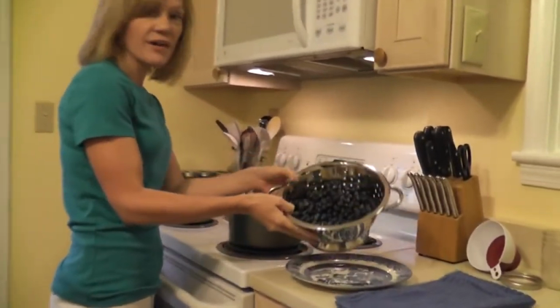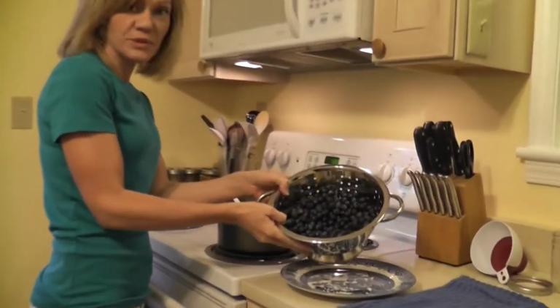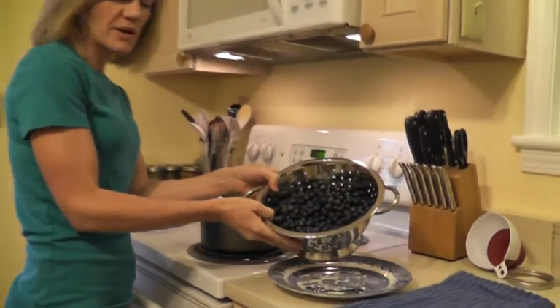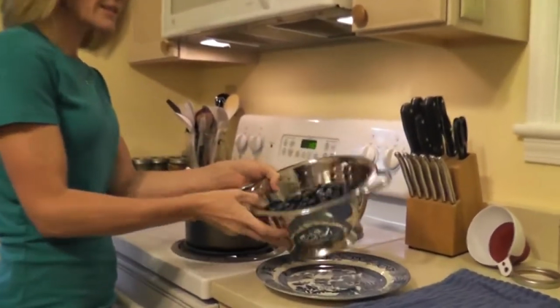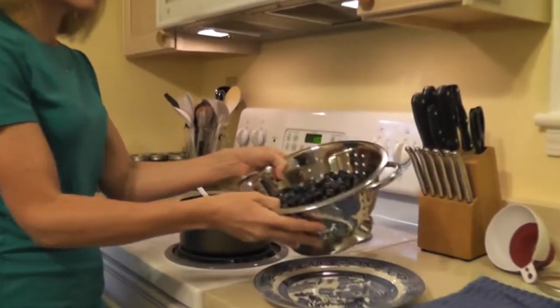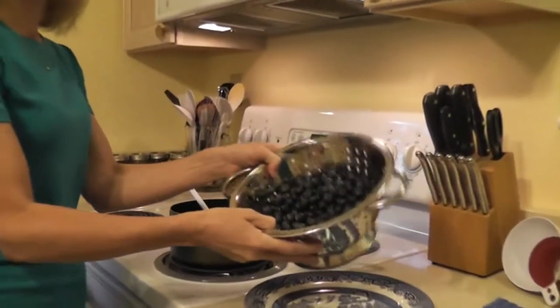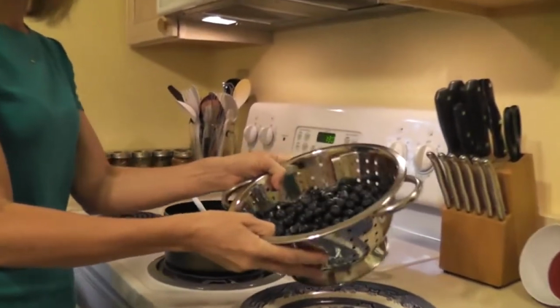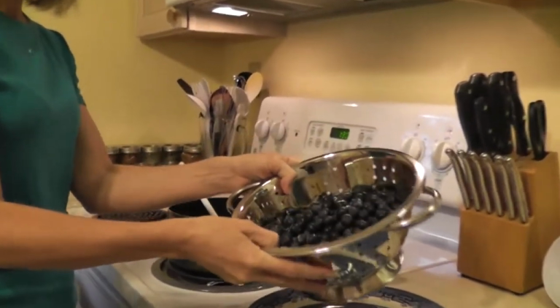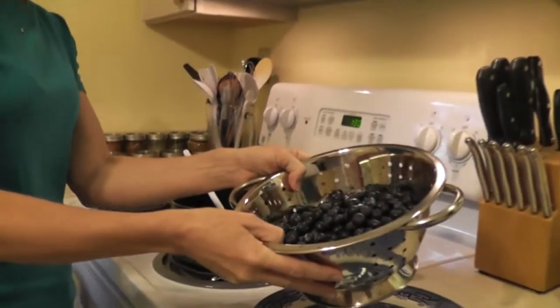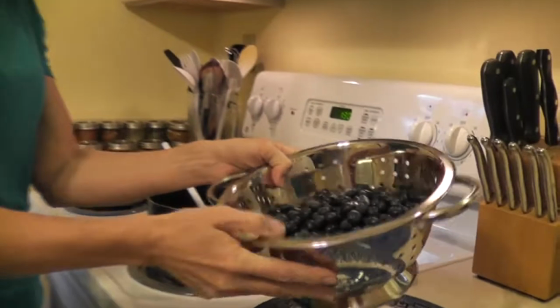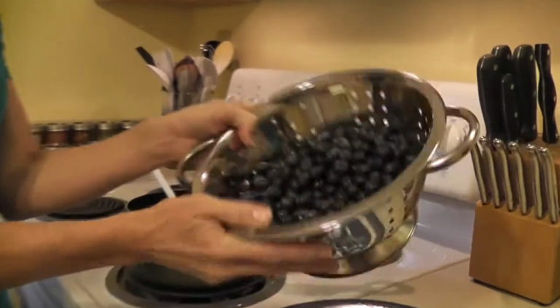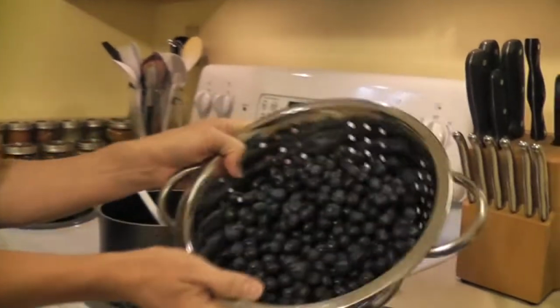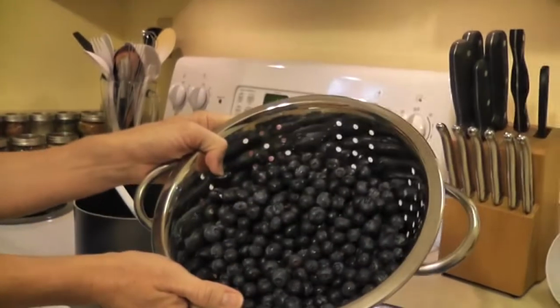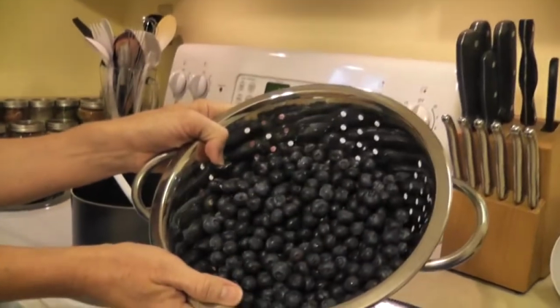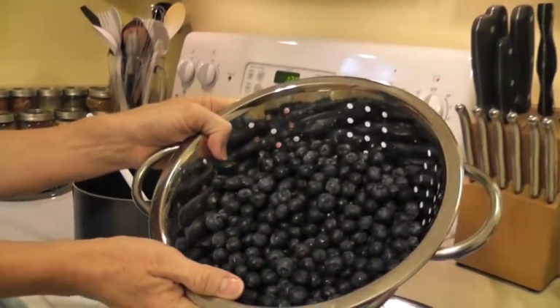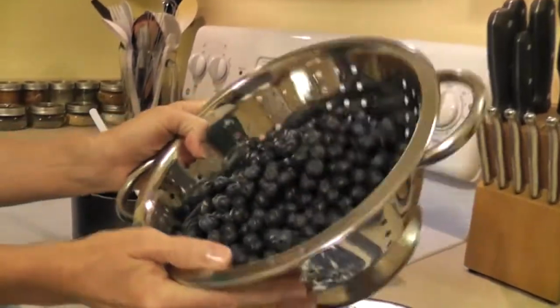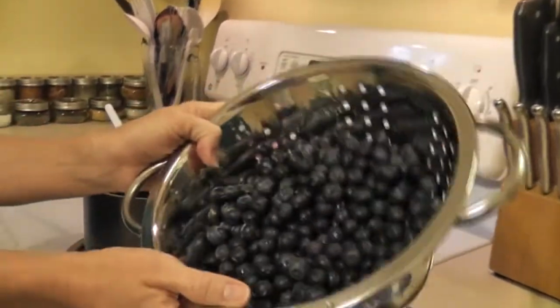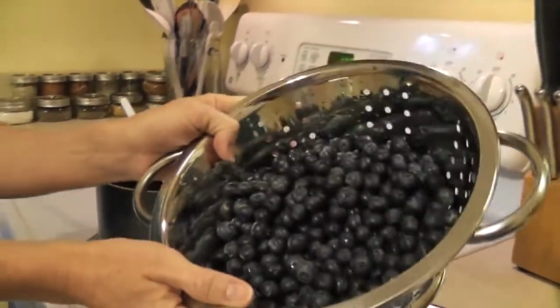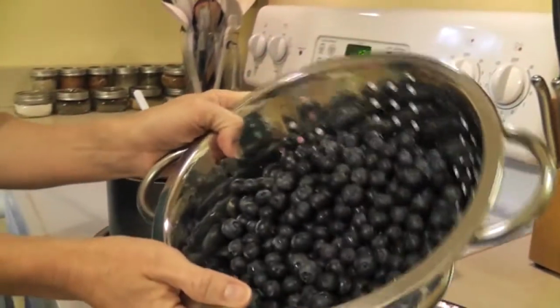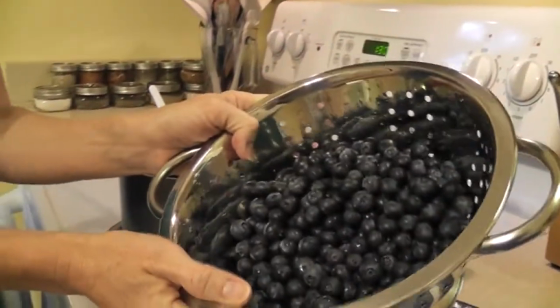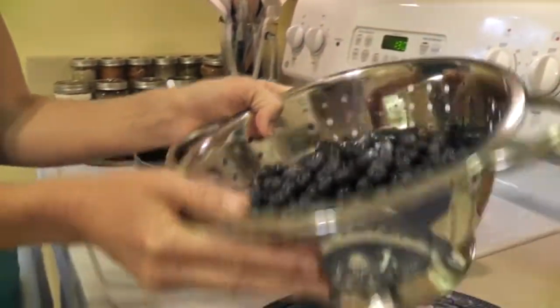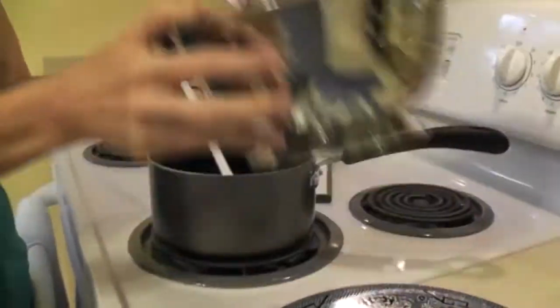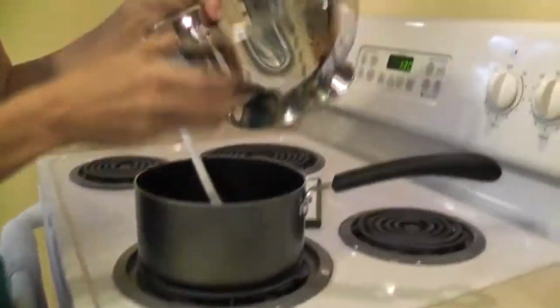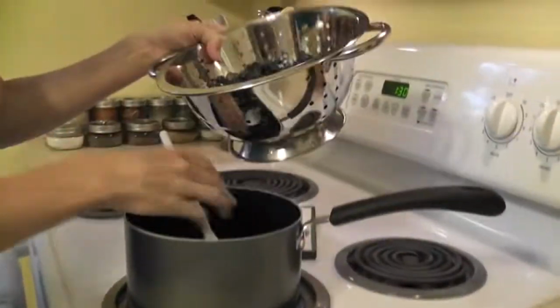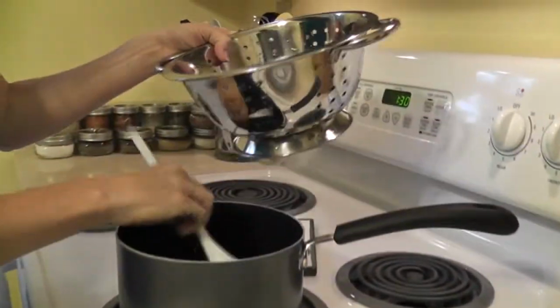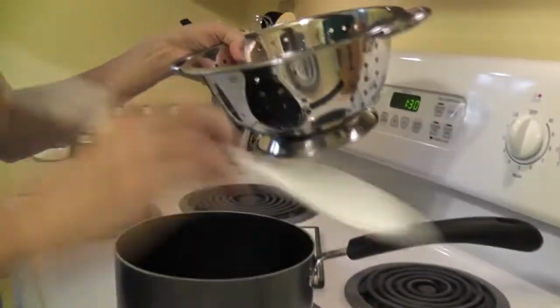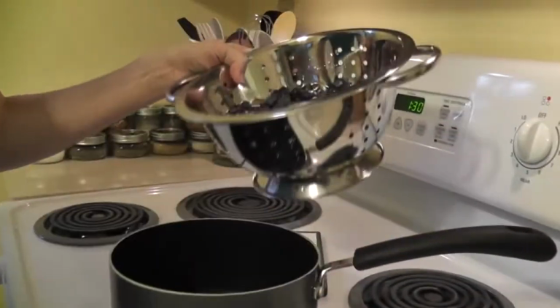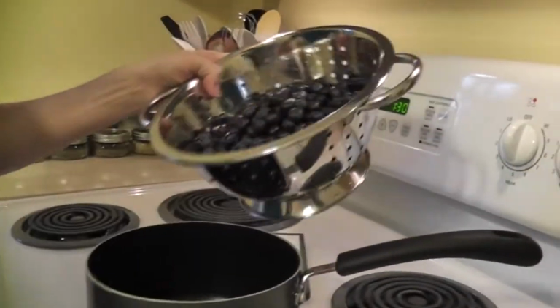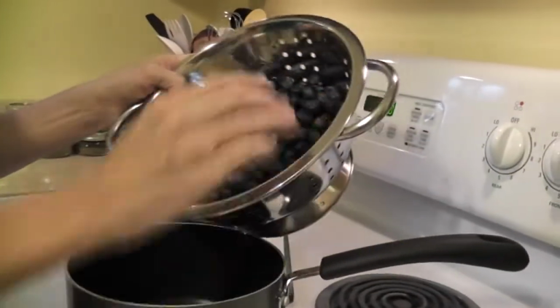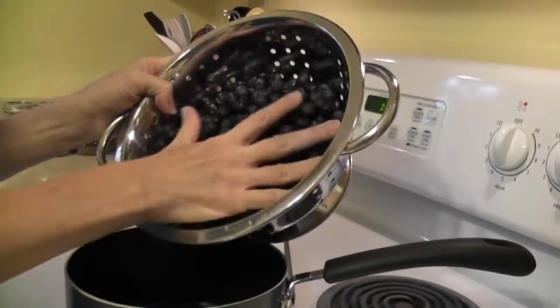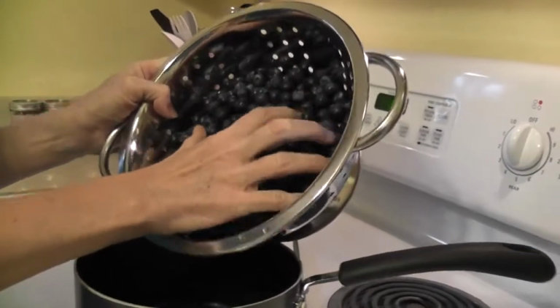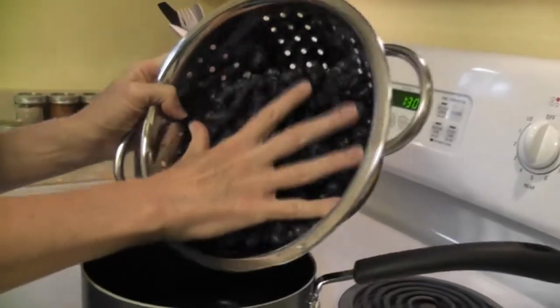I have blueberries today, and I've already washed these, drained them in a colander, and dried them off on a paper towel. We need to add the berries to the pot.